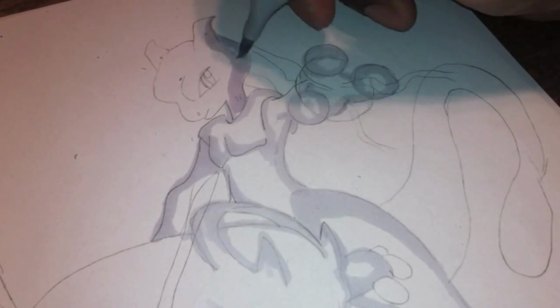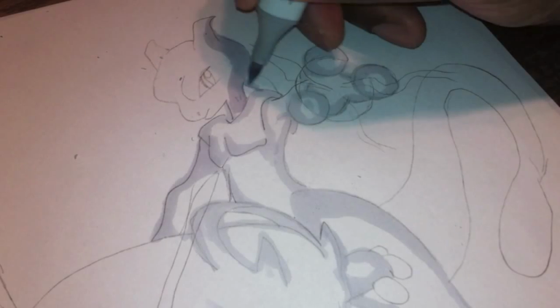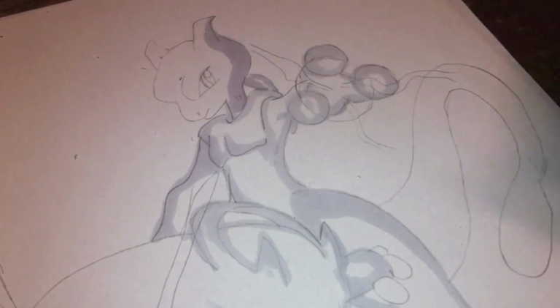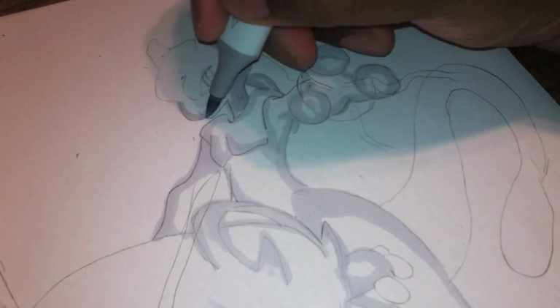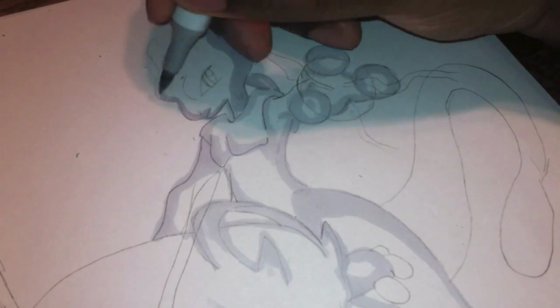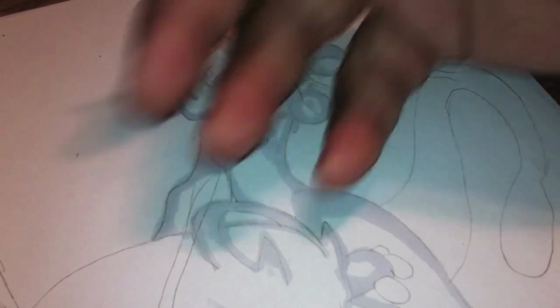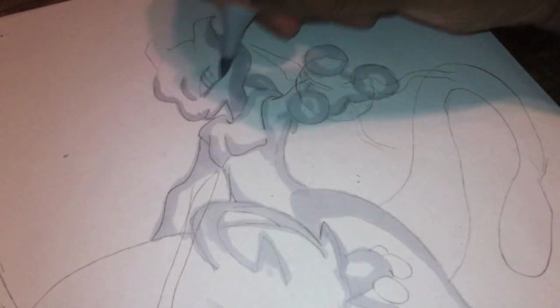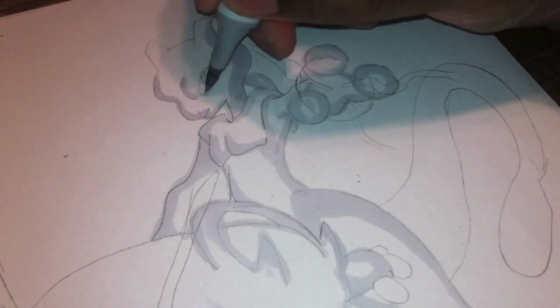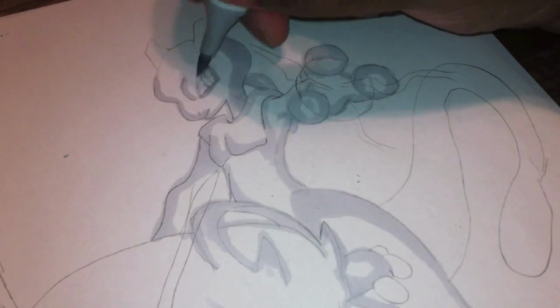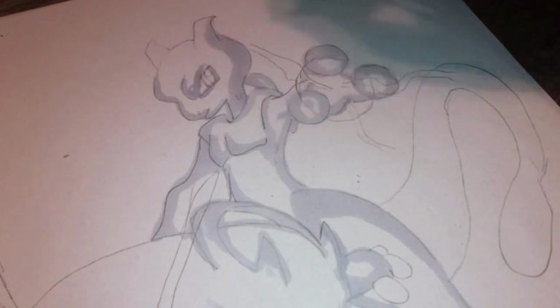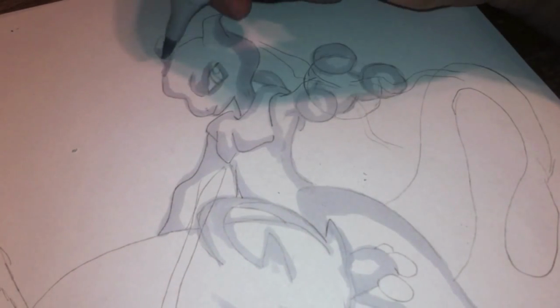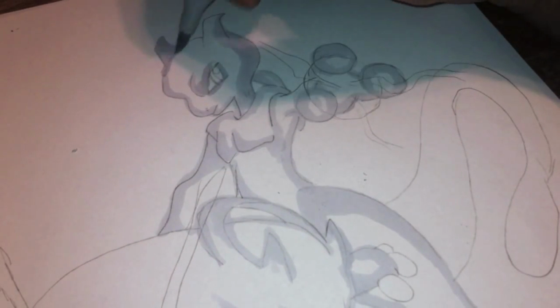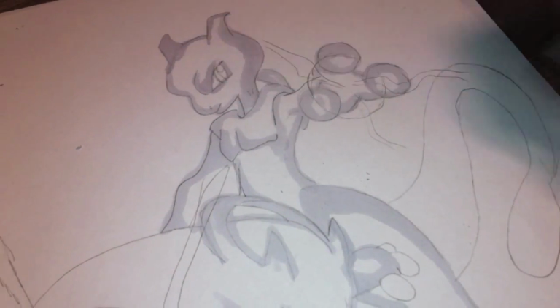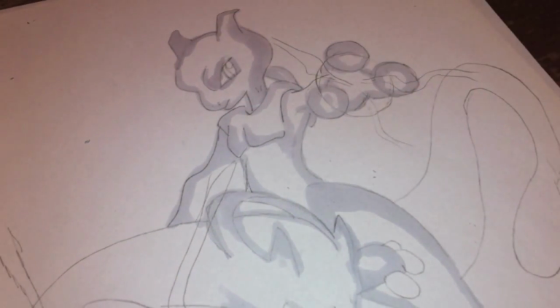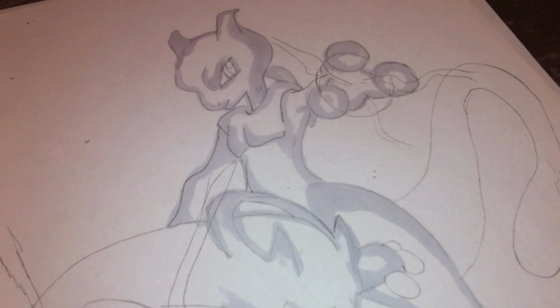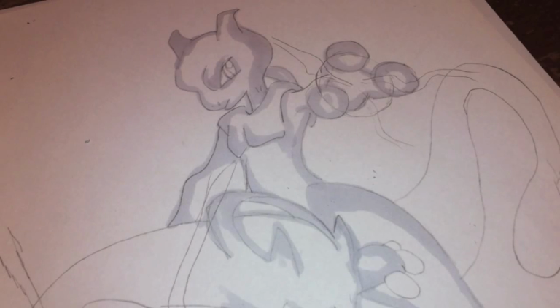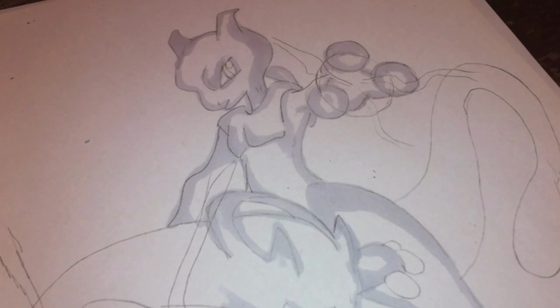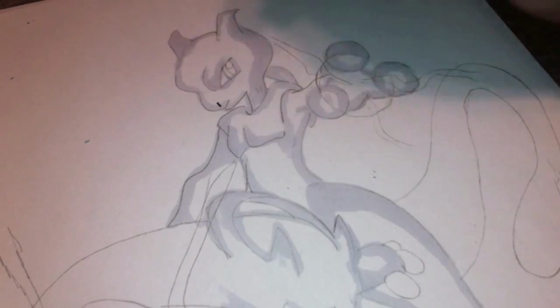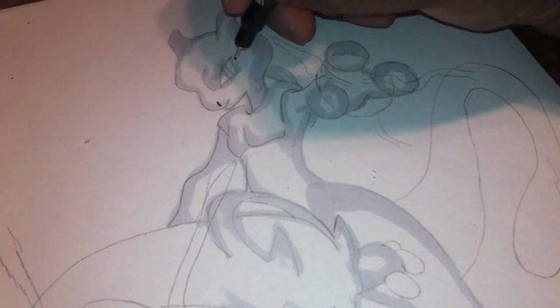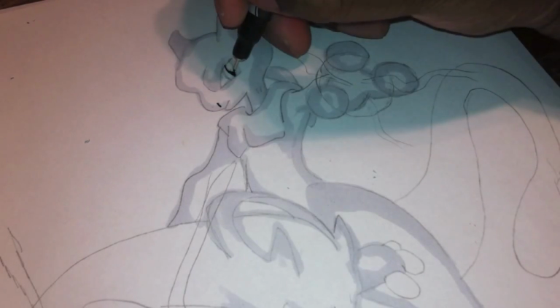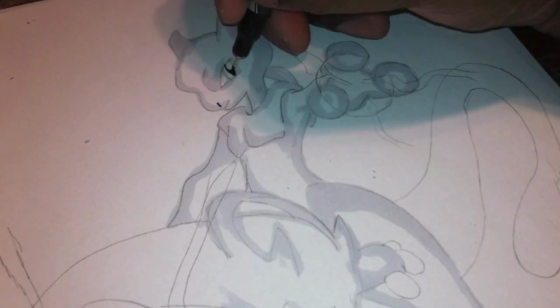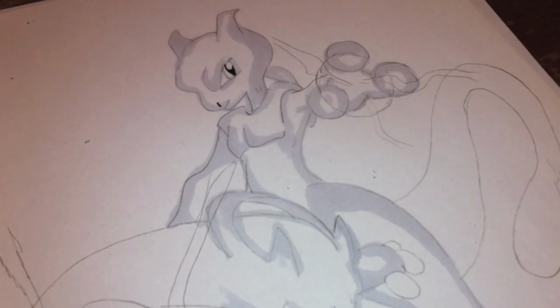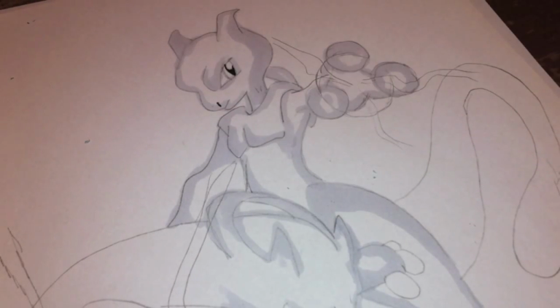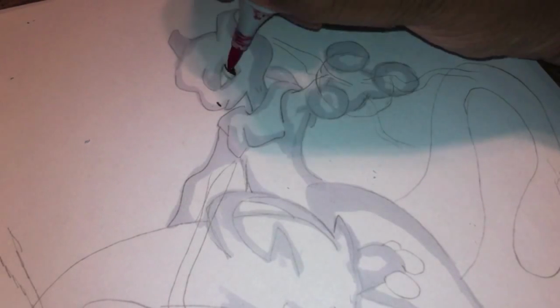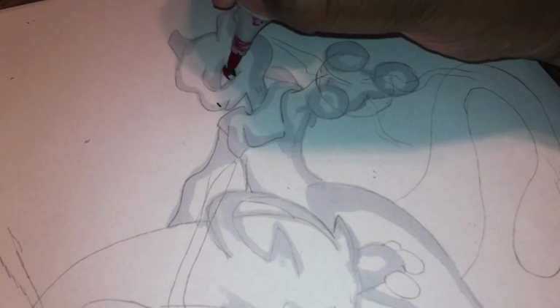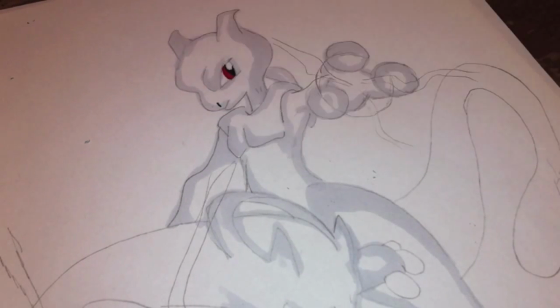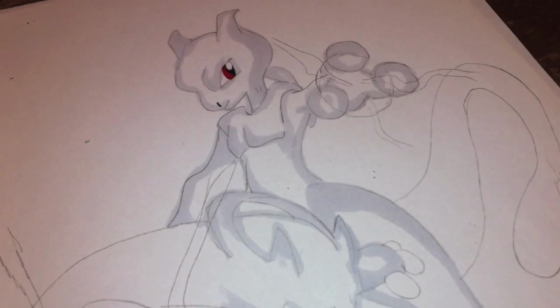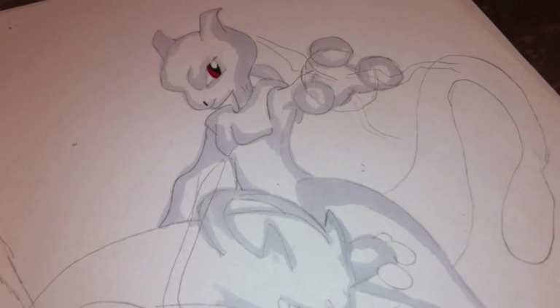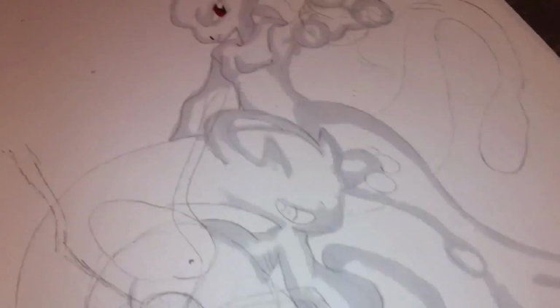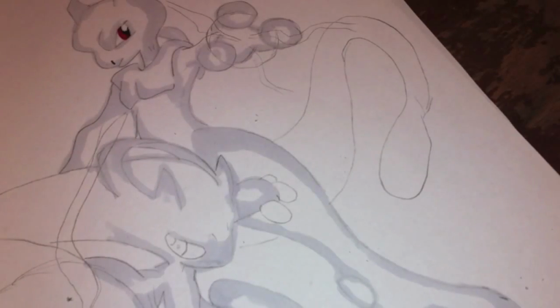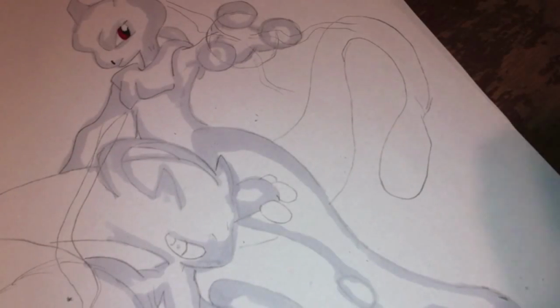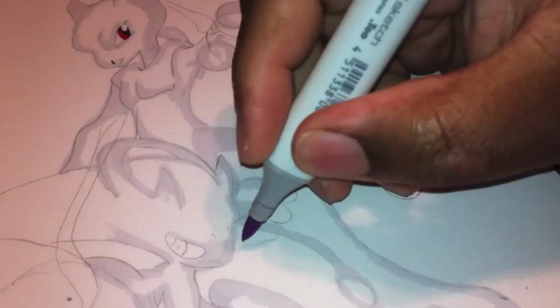I actually think Mega Mewtwo looks very awesome, so I had a lot of fun drawing this. Part one is going to be with some commentary — a little bit of this, a little bit of that.